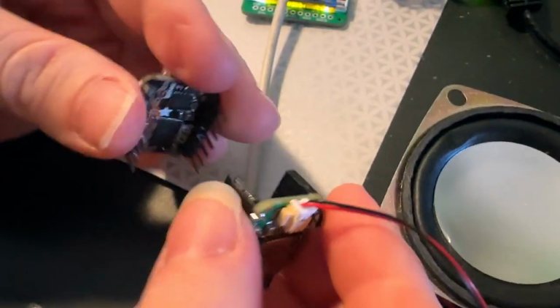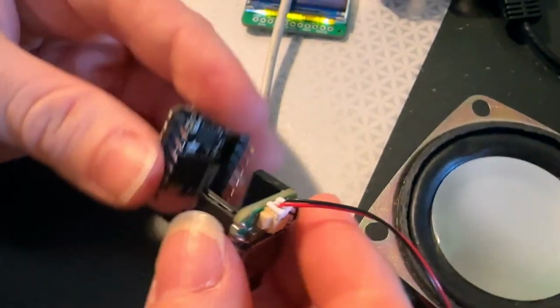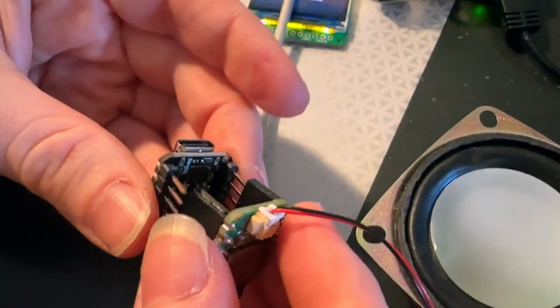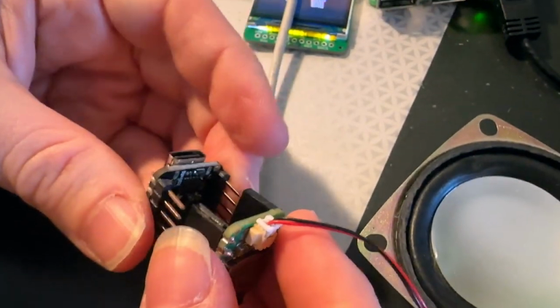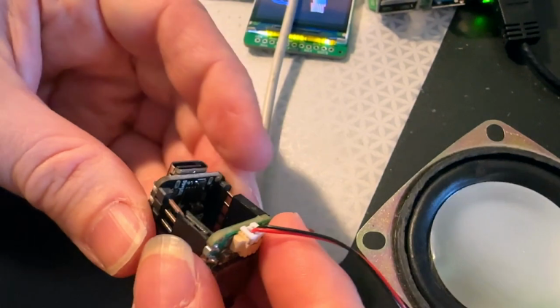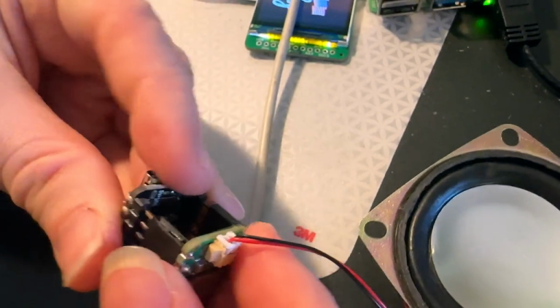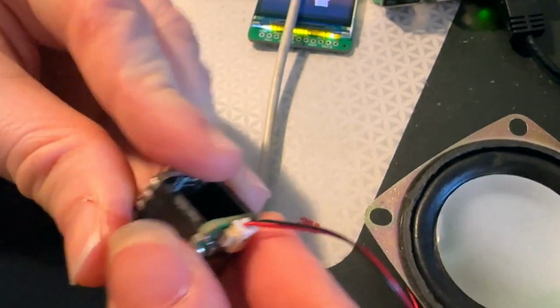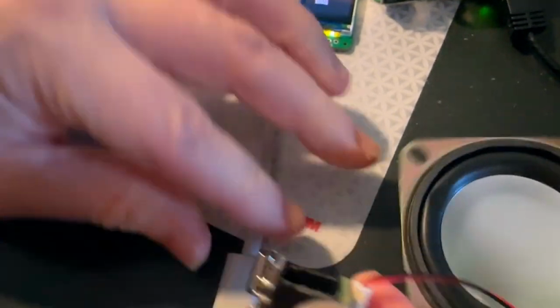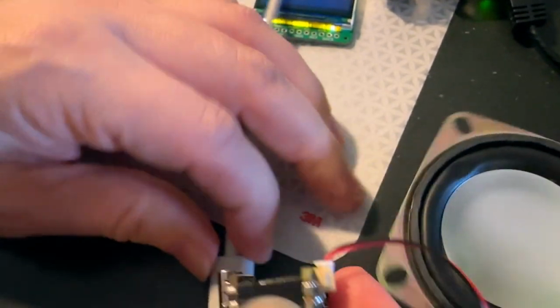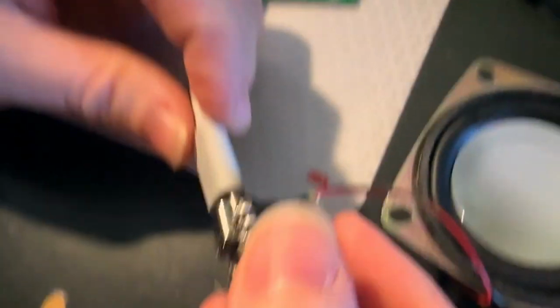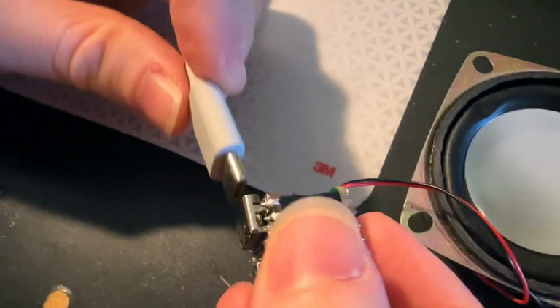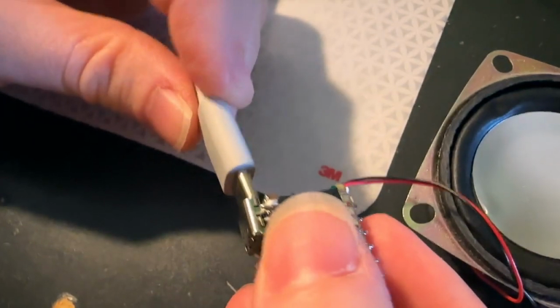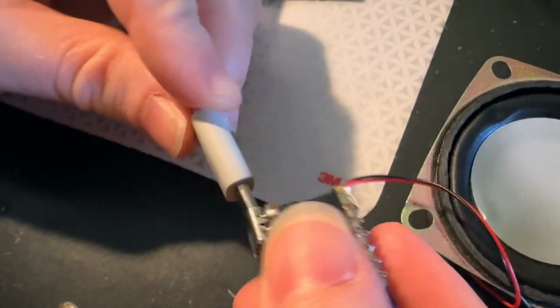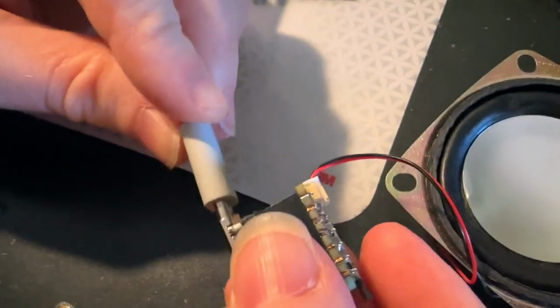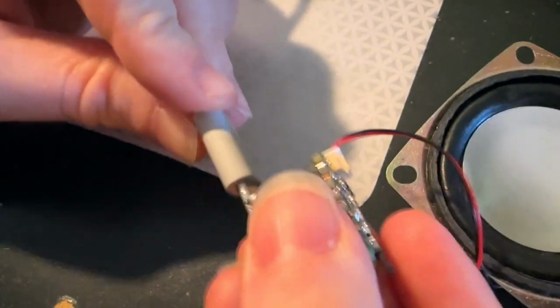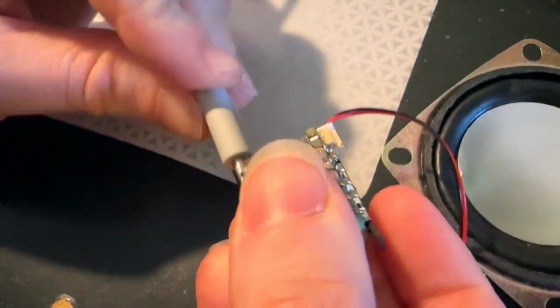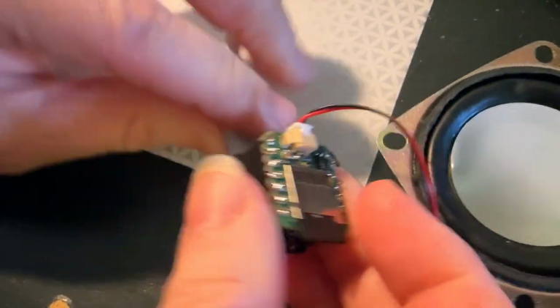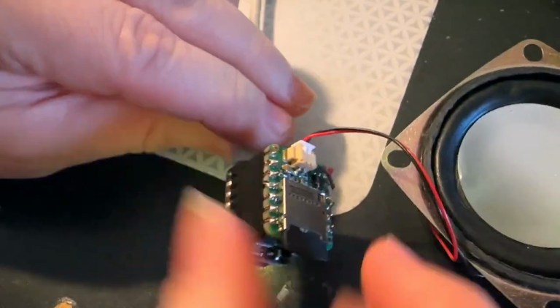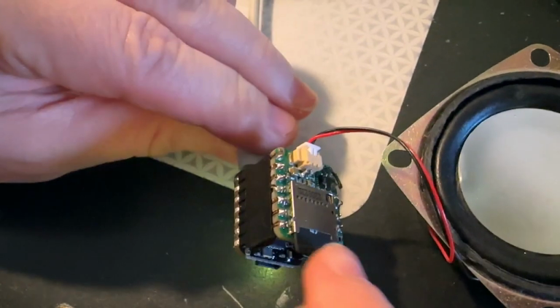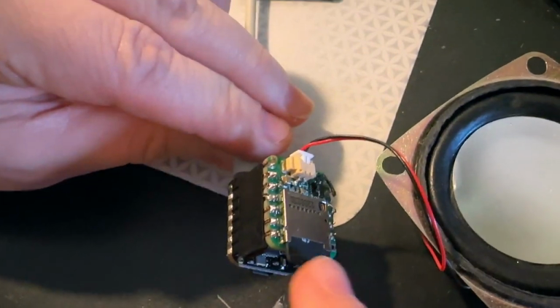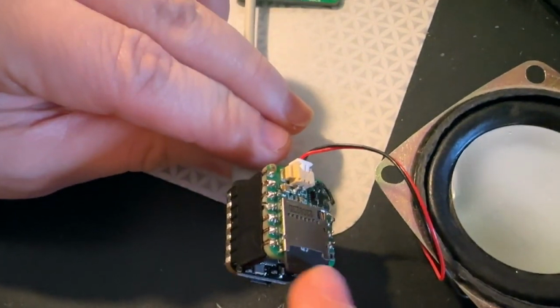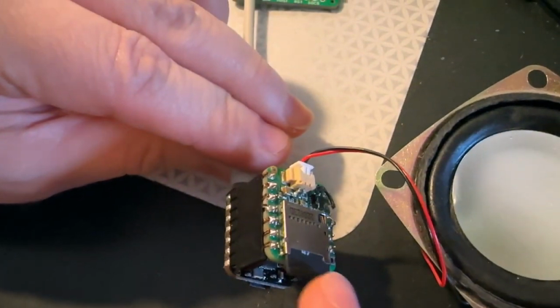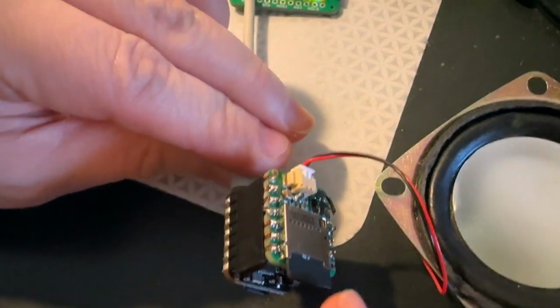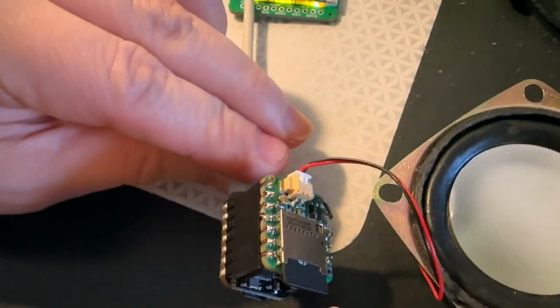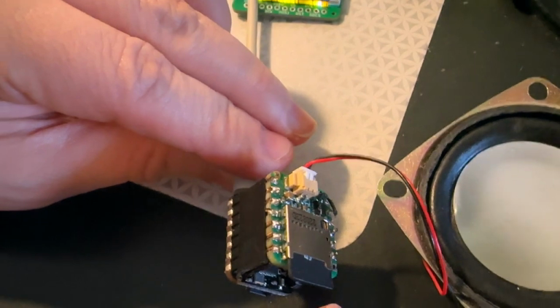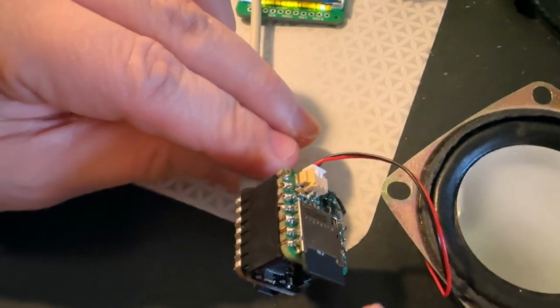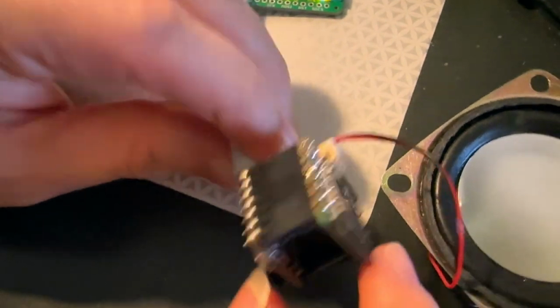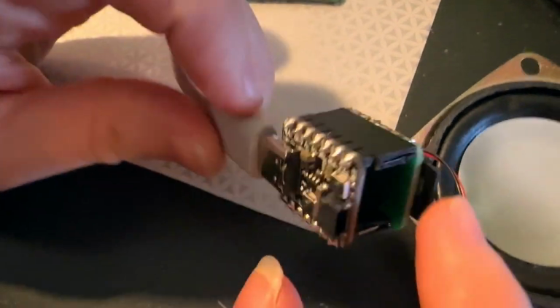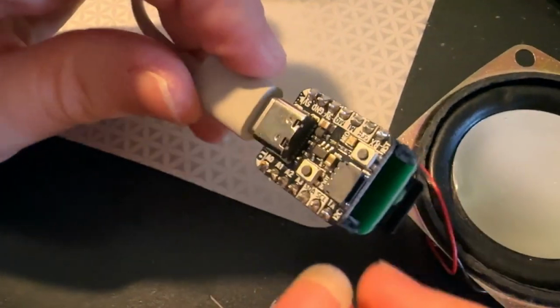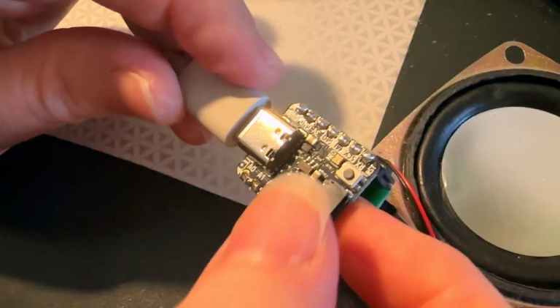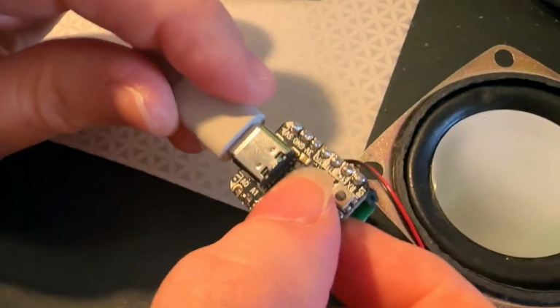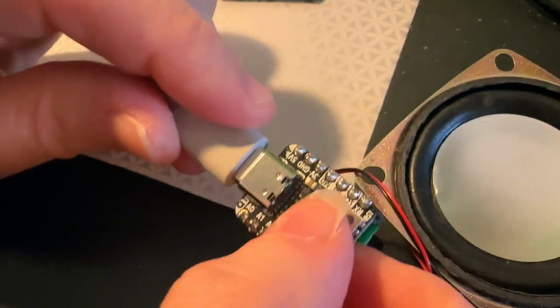So I plug it in. I've got a little bit of CircuitPython code running on this that'll play all the WAV files that are on the micro SD card in order.